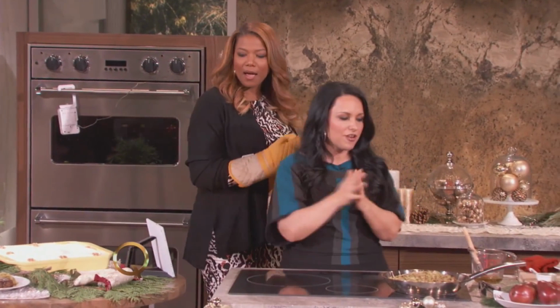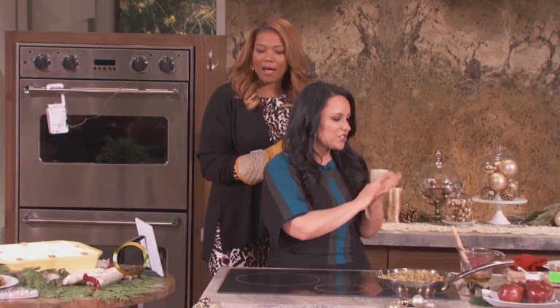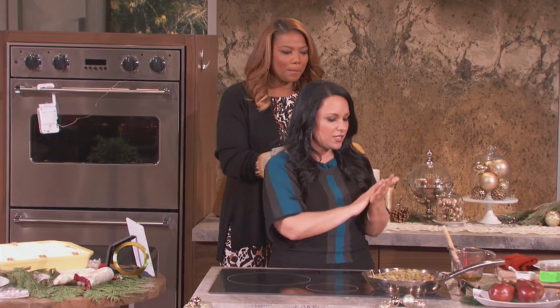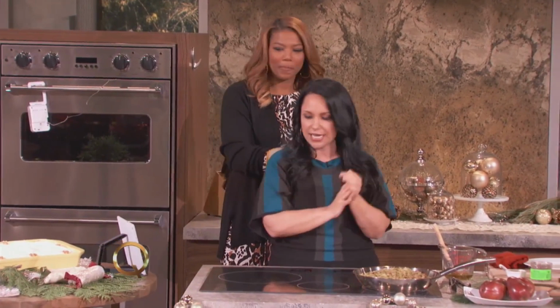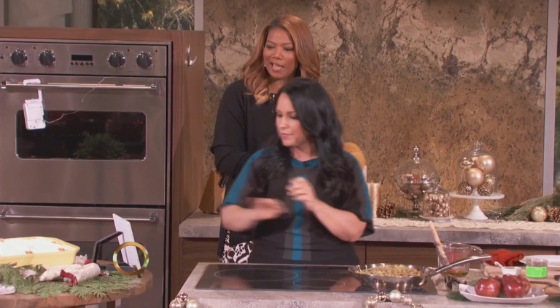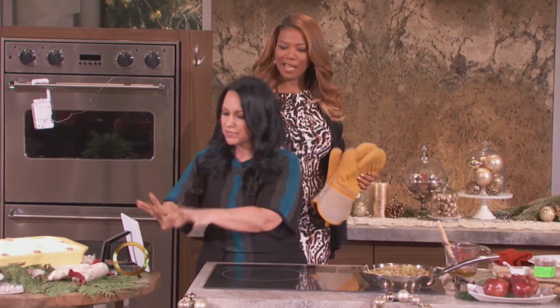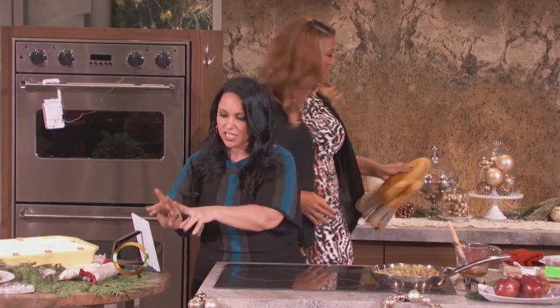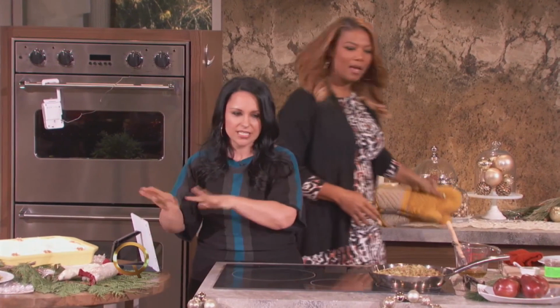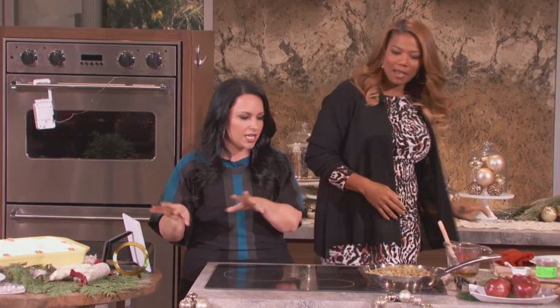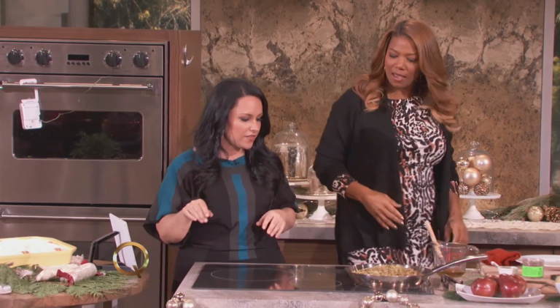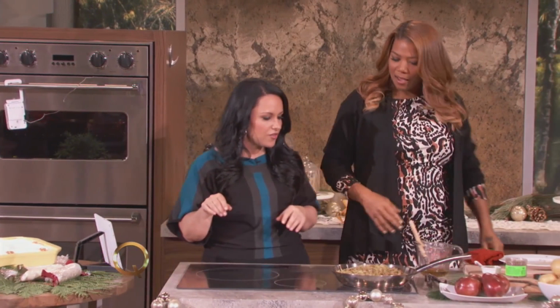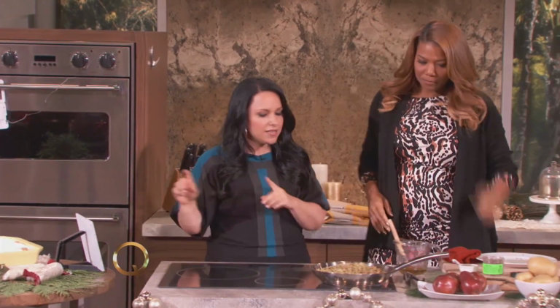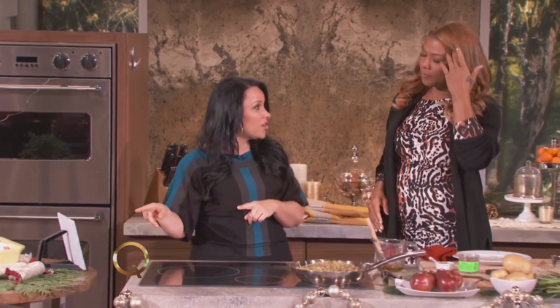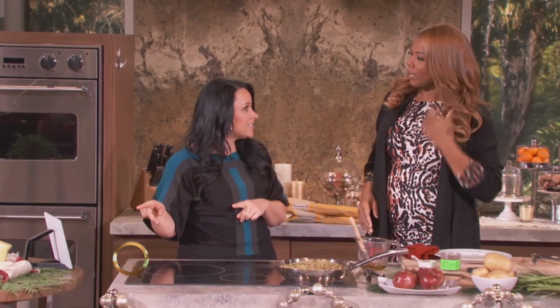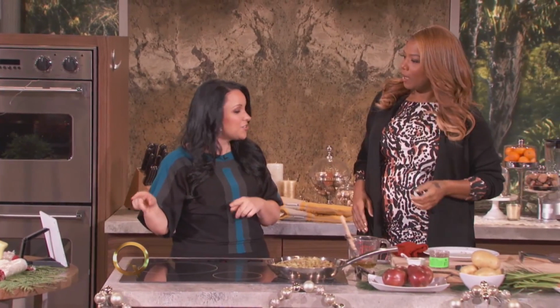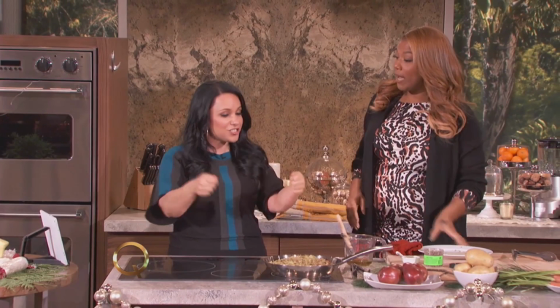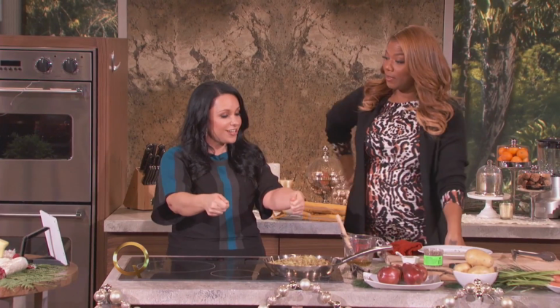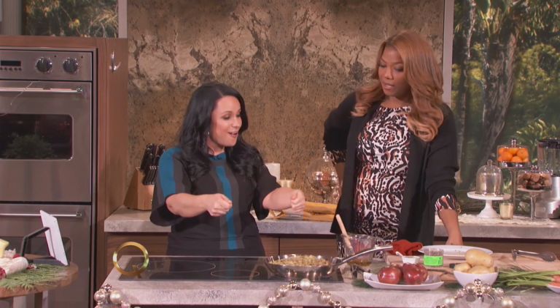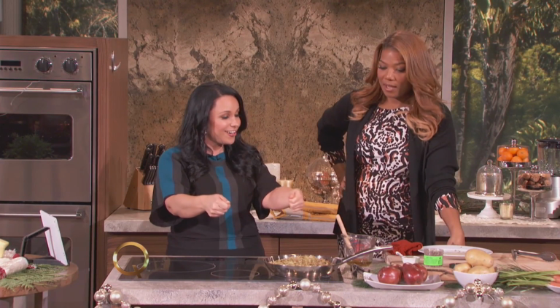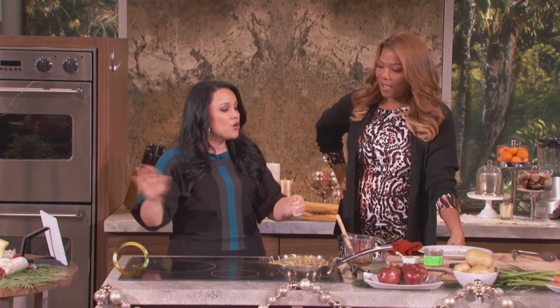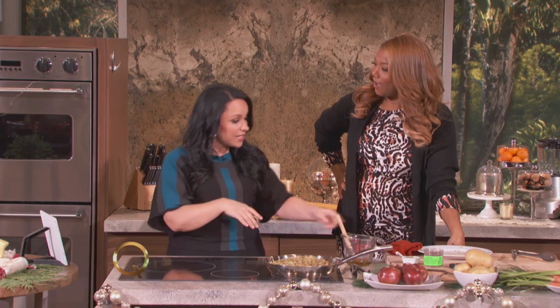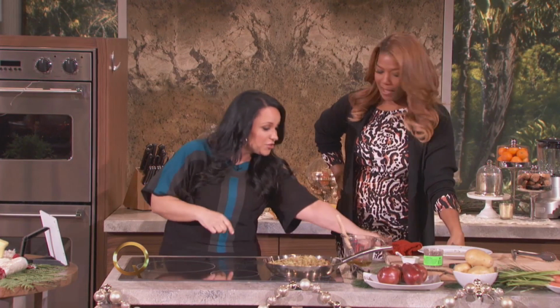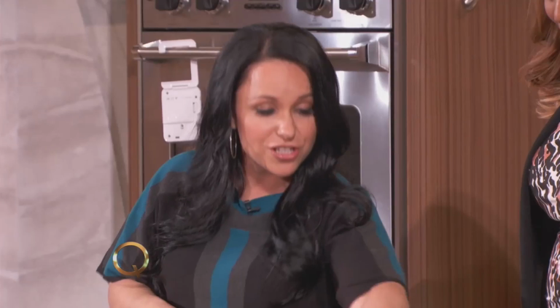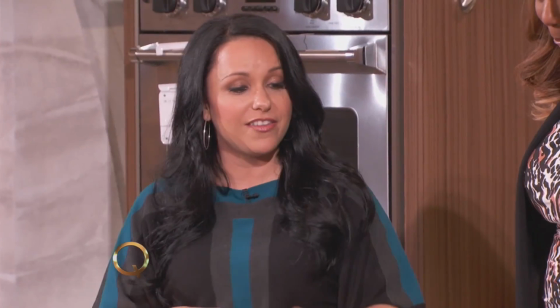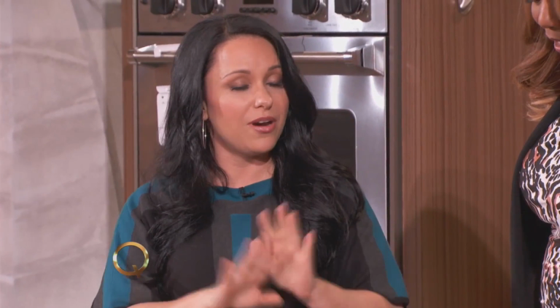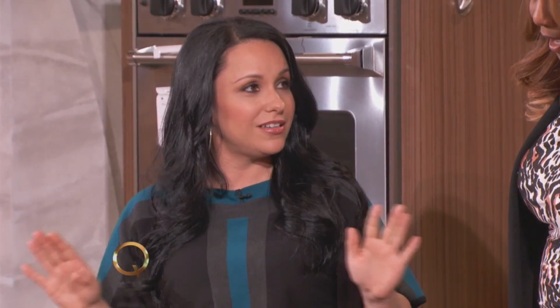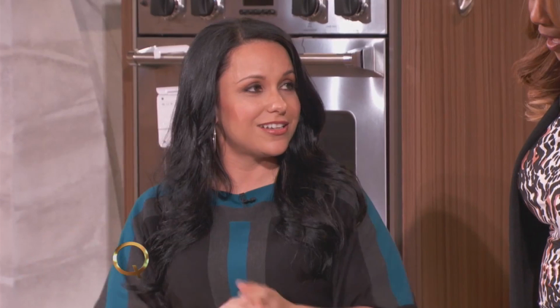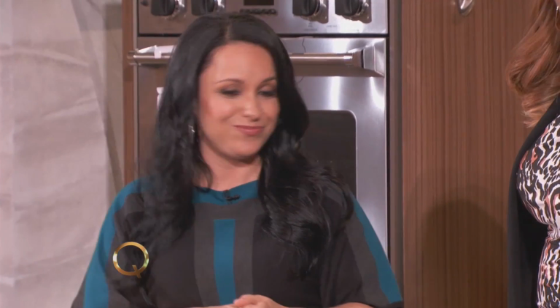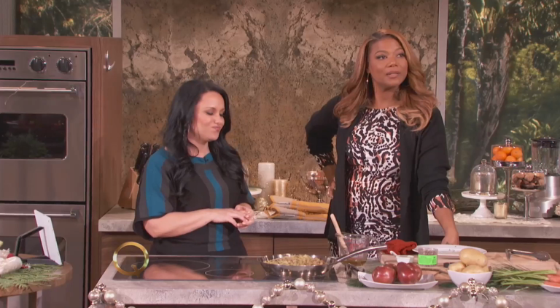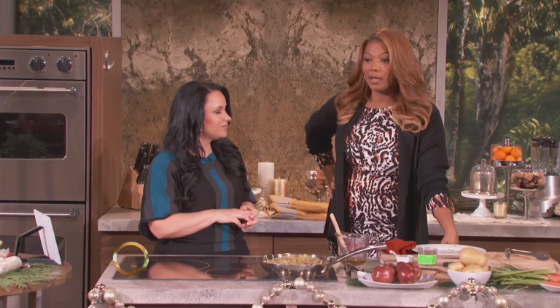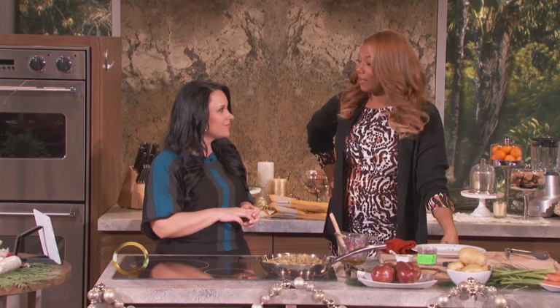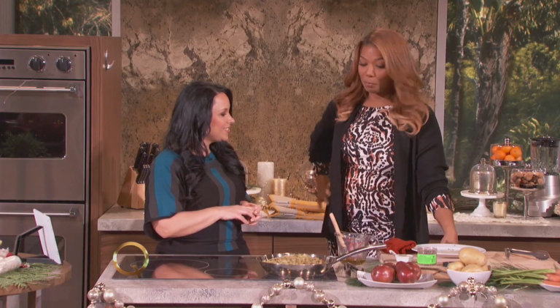Now, if you guys are messy cooks like I am — I'm touching and crusting and getting everything all over it — this is water resistant. So you can actually run it under water, wipe it clean with your dishcloth, and you are good to go. That is brilliant.